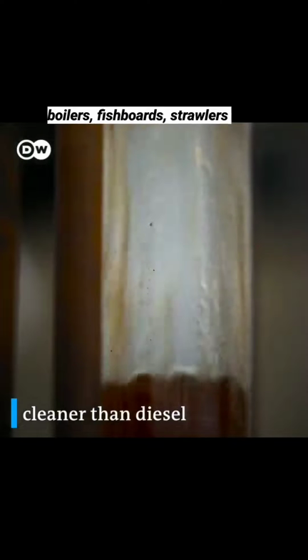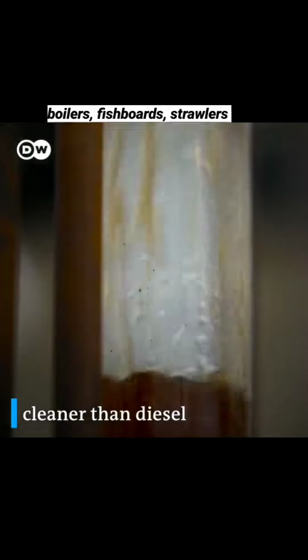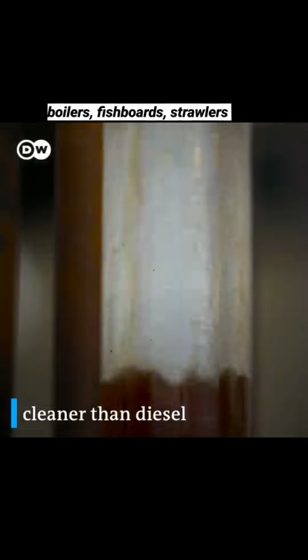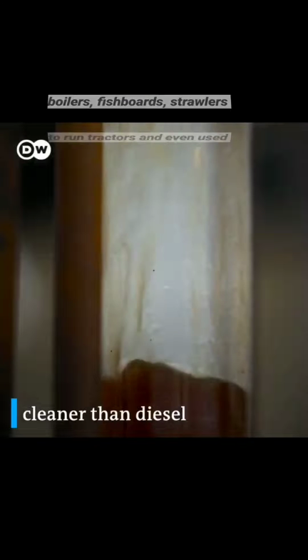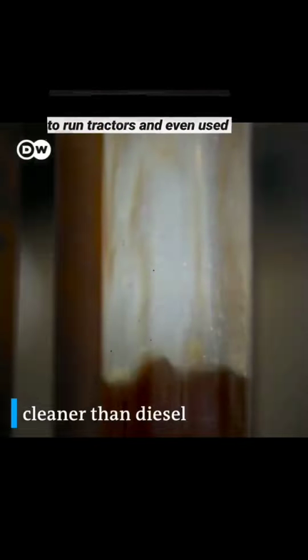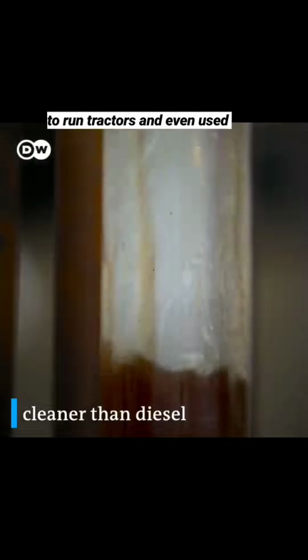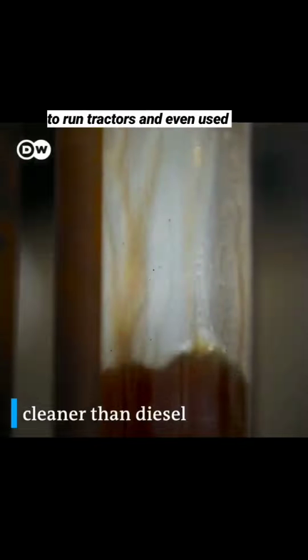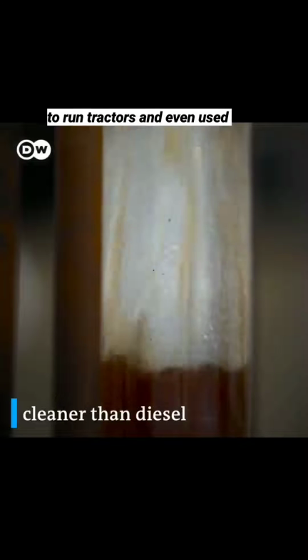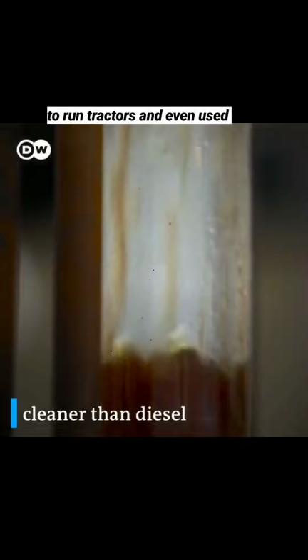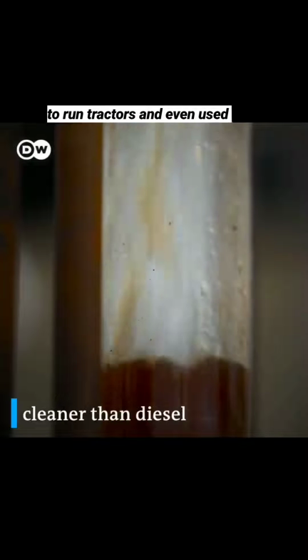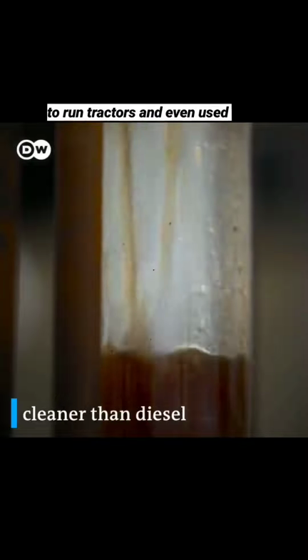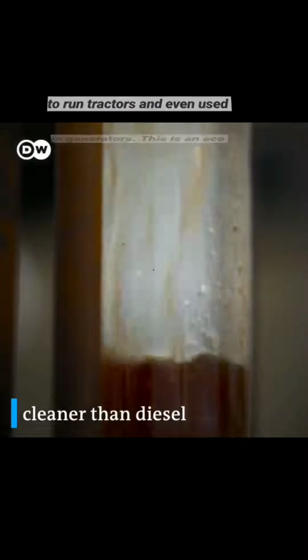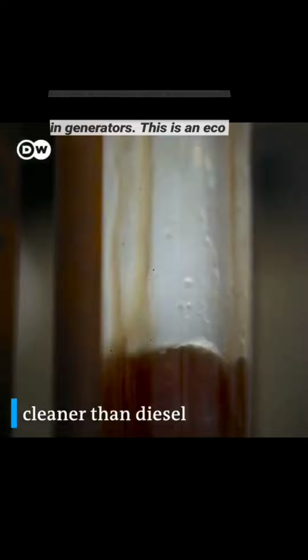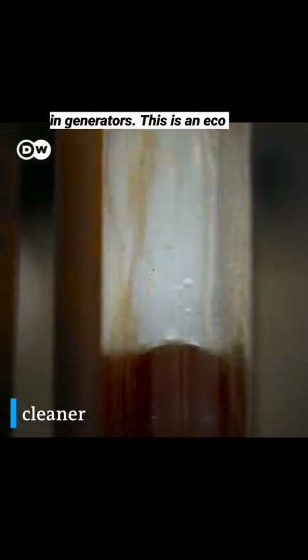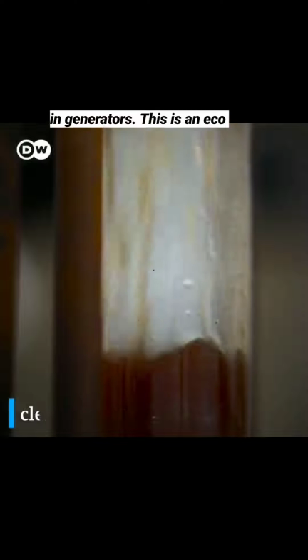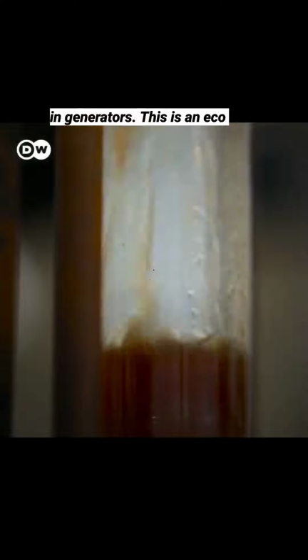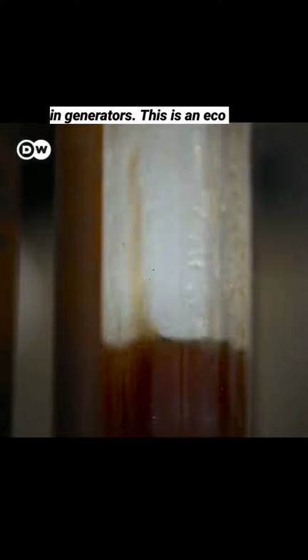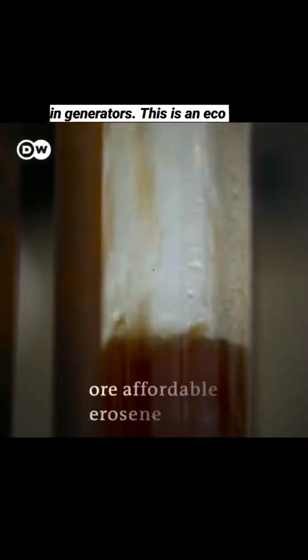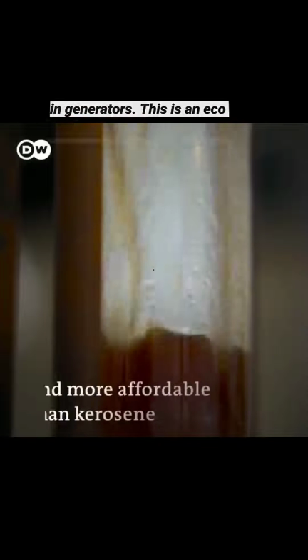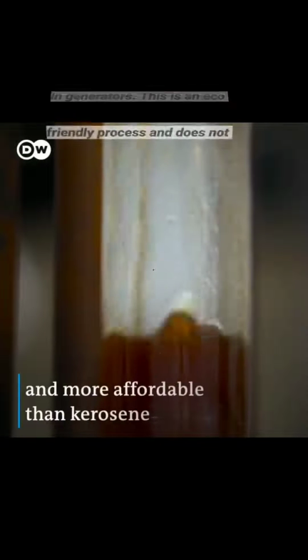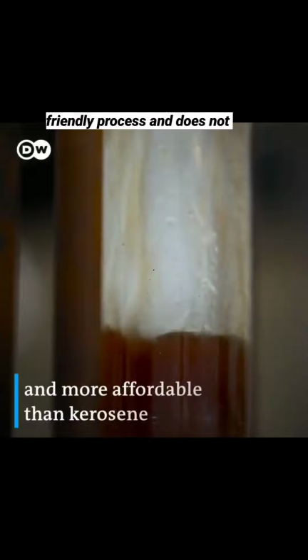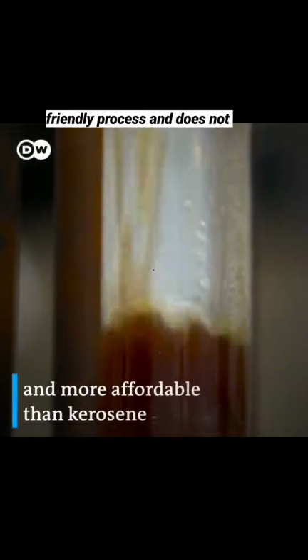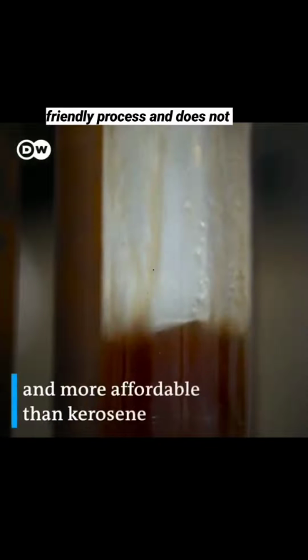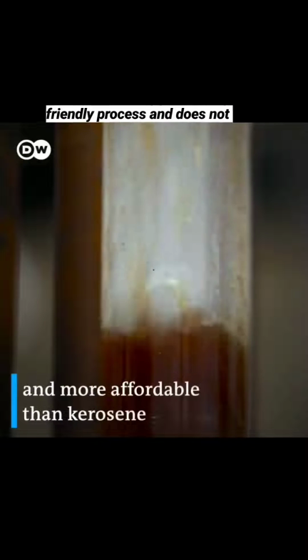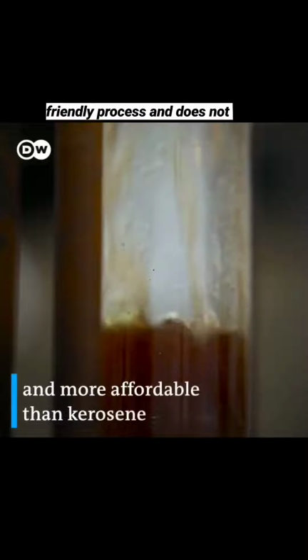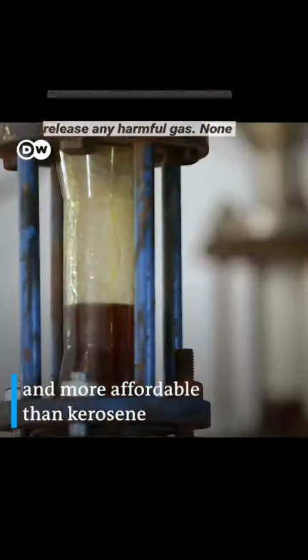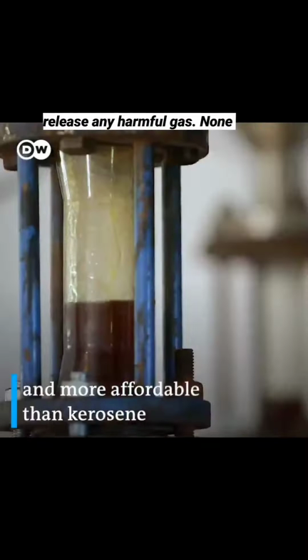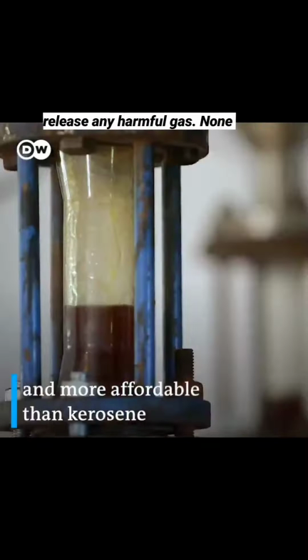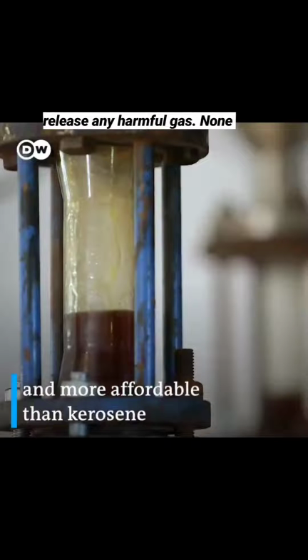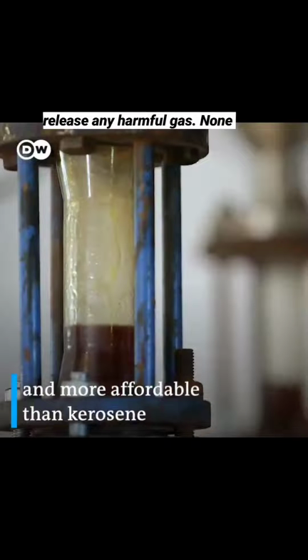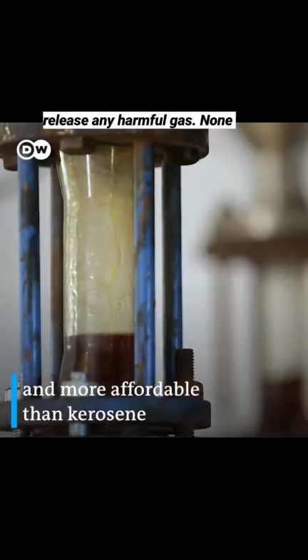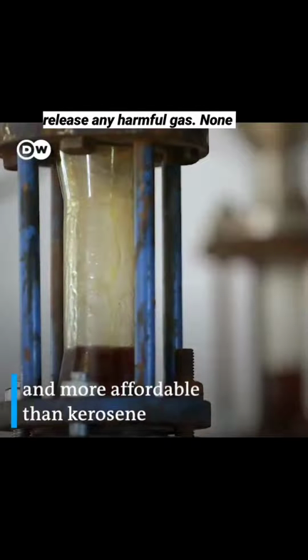The polyfuel is taken by industries and boilers, fish boats, and strollers to run tractors, and is even used in generators. This is an eco-friendly process and does not release any harmful gas.